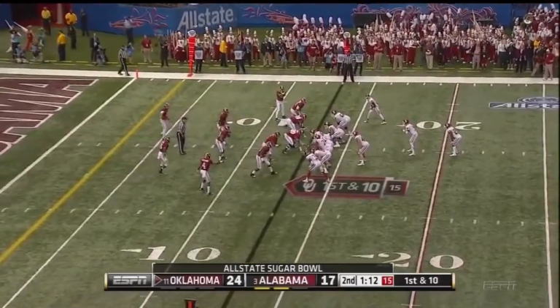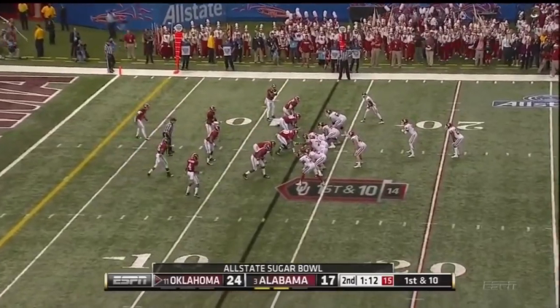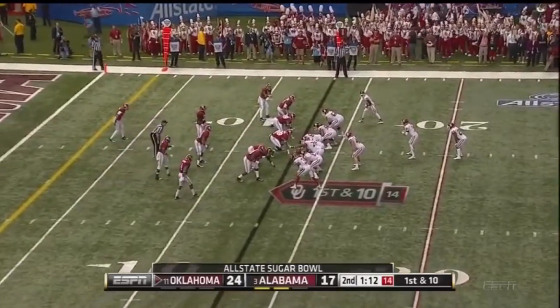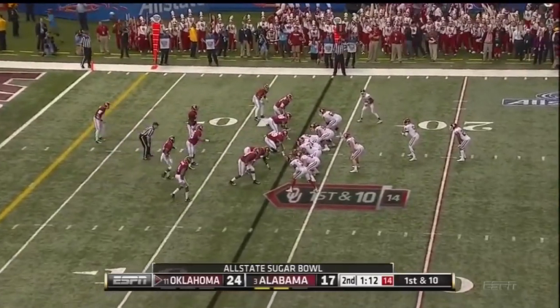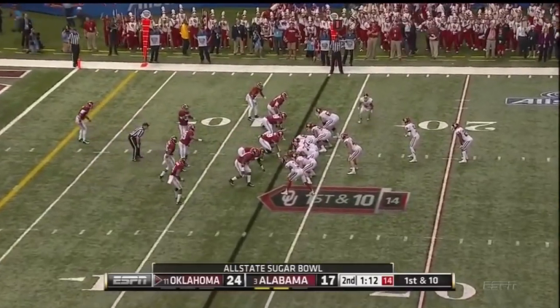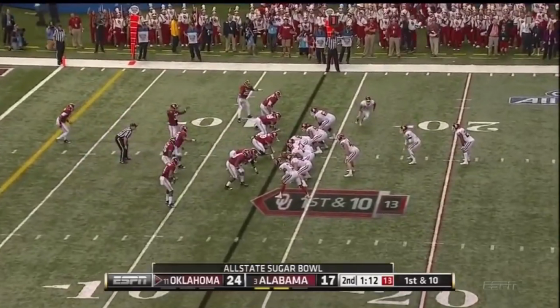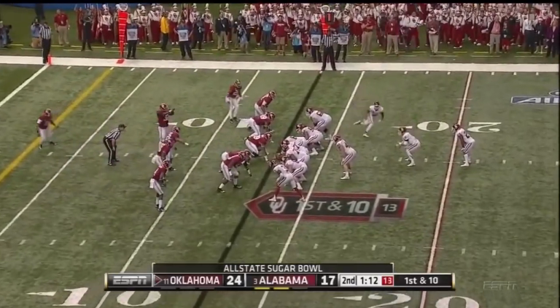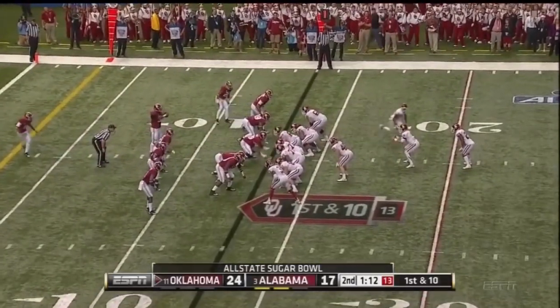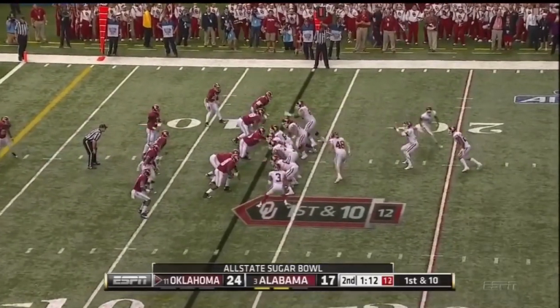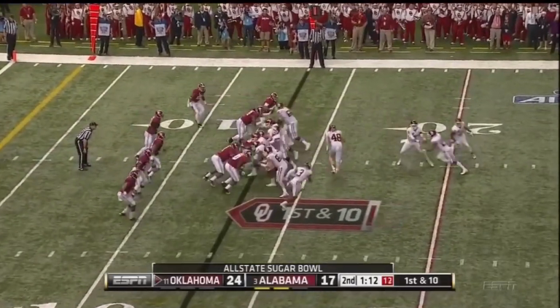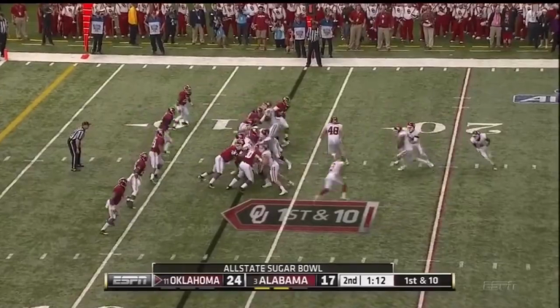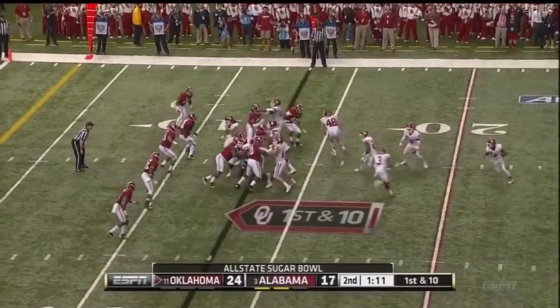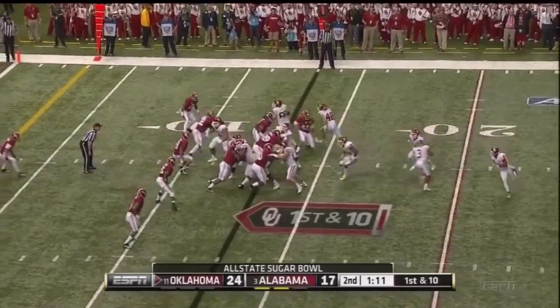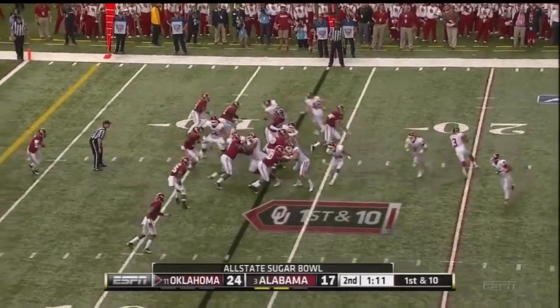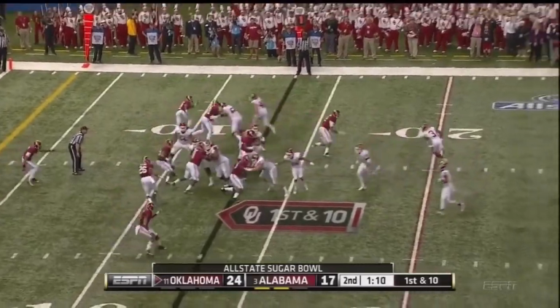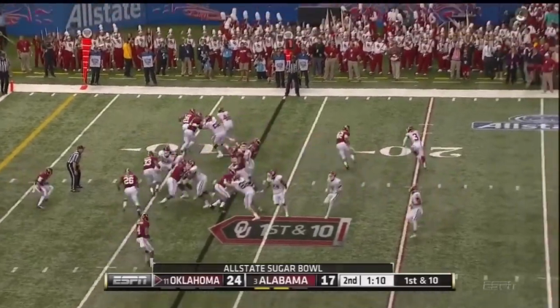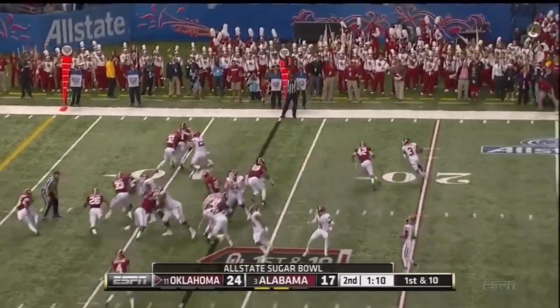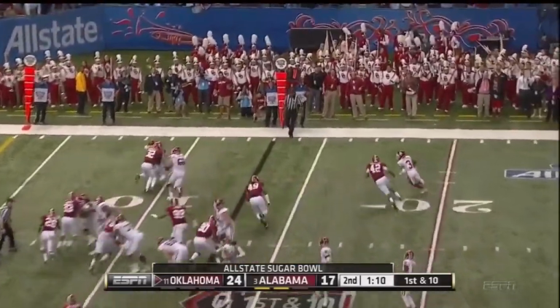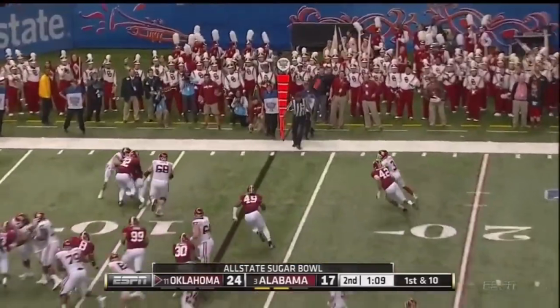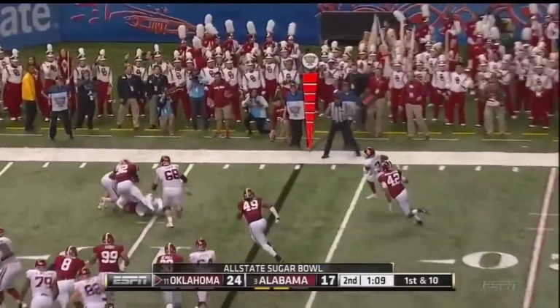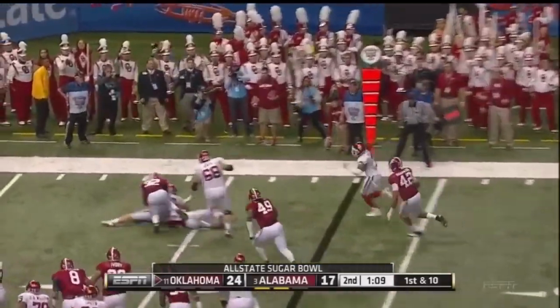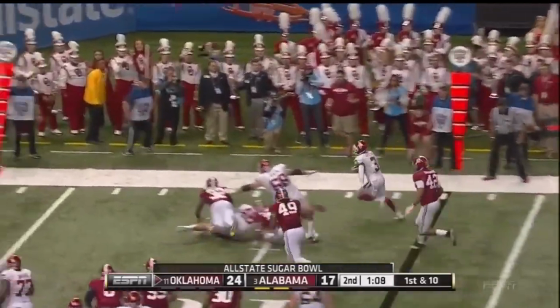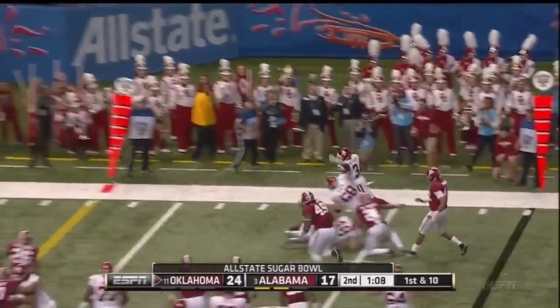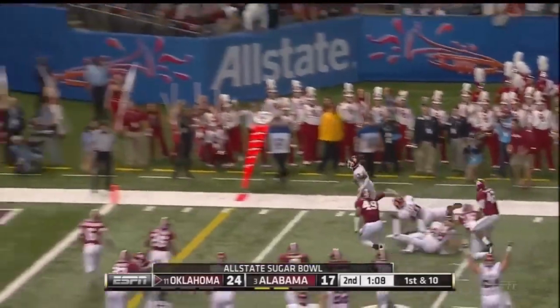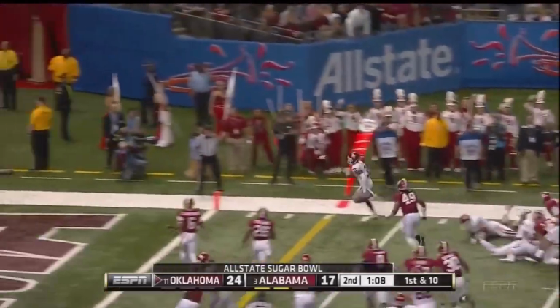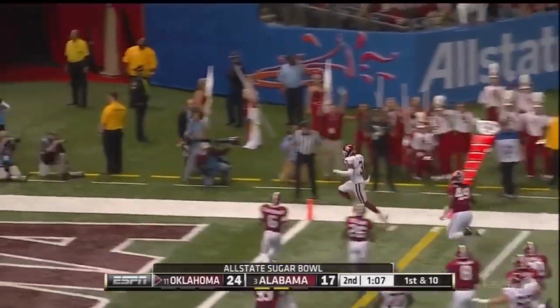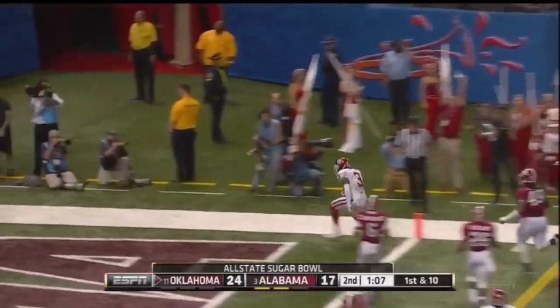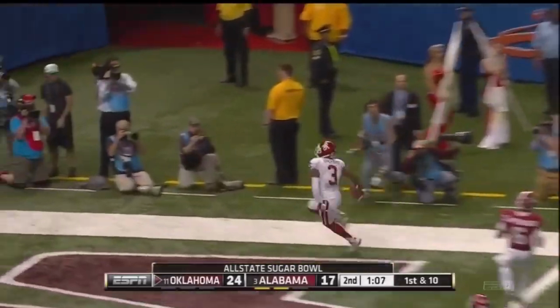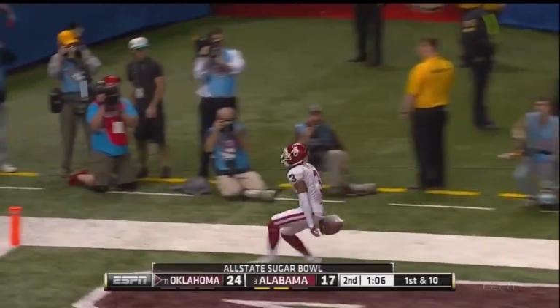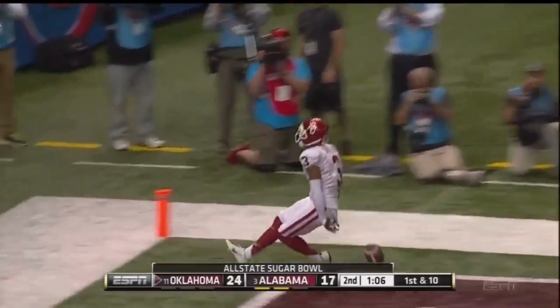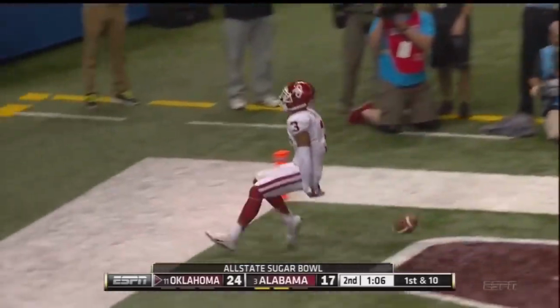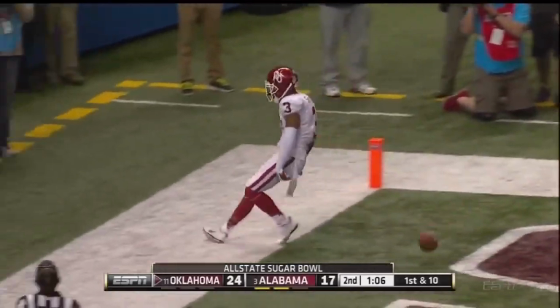Oklahoma looking to grab command of the game here before halftime. Shepard — touchdown, Oklahoma! The Sooners take the lead.